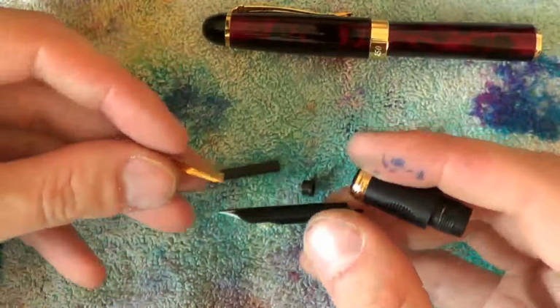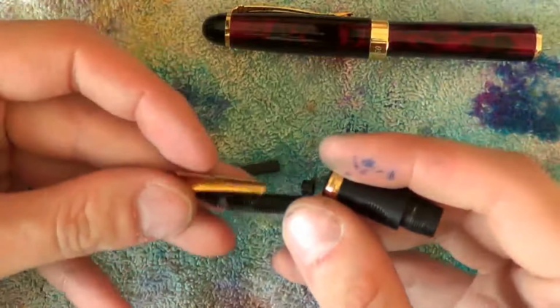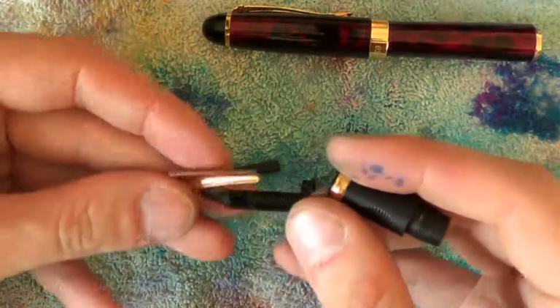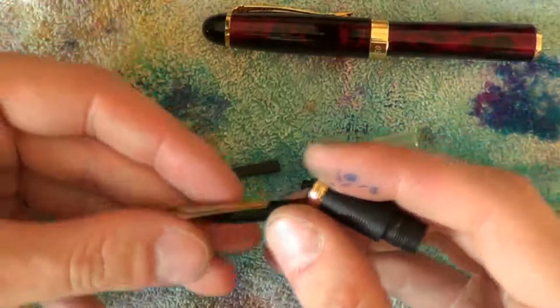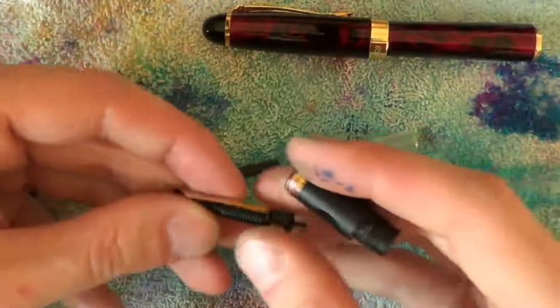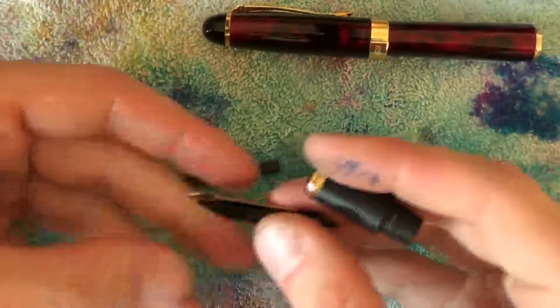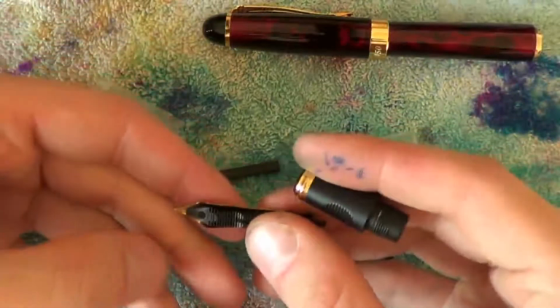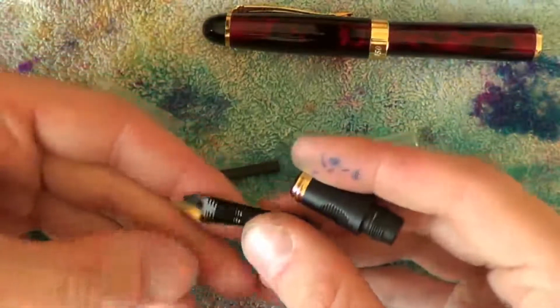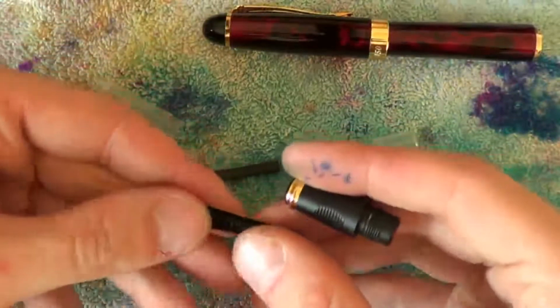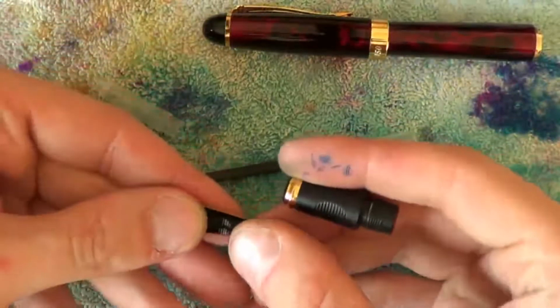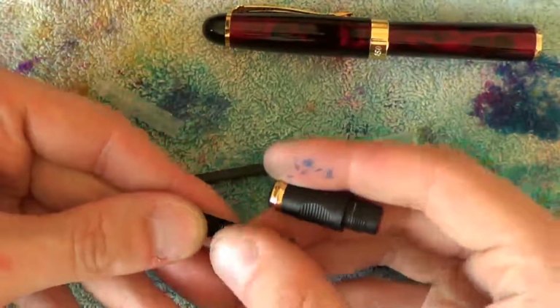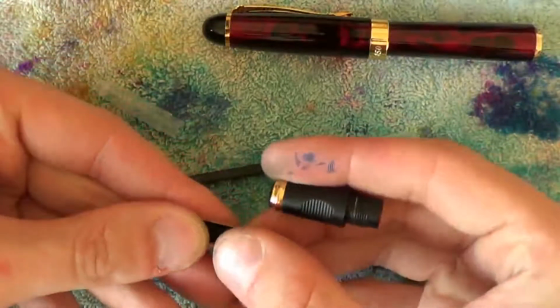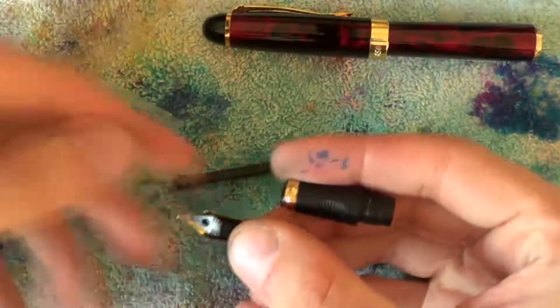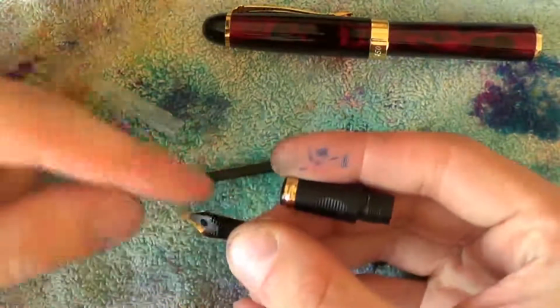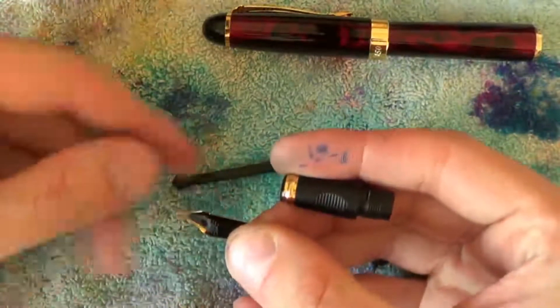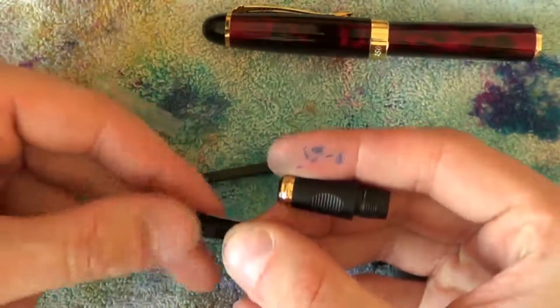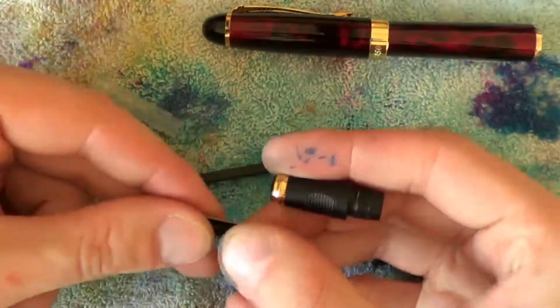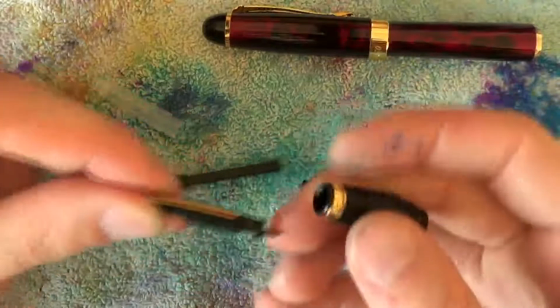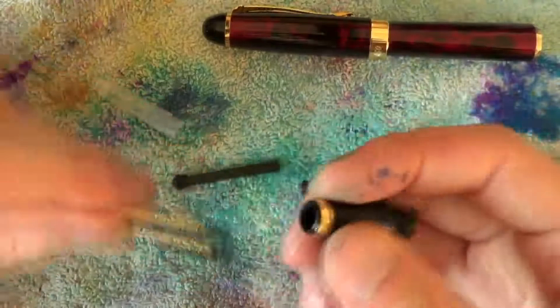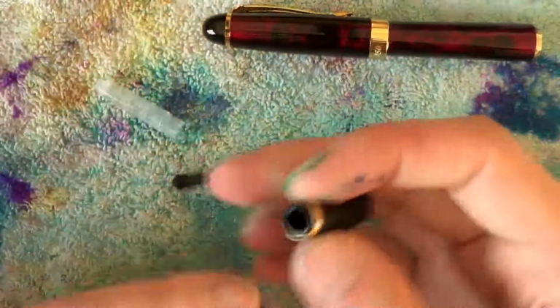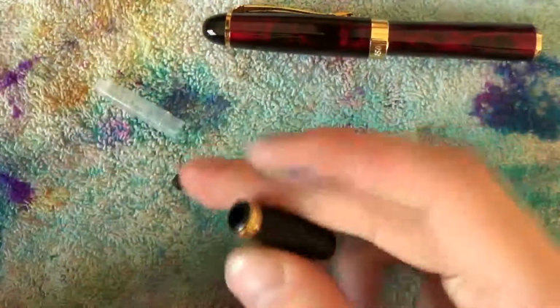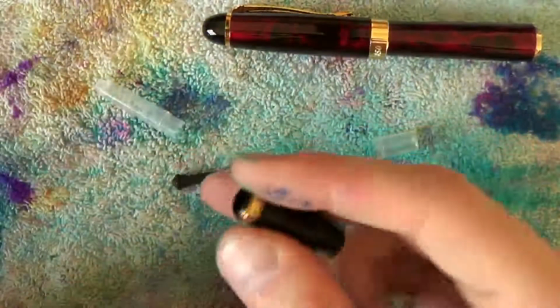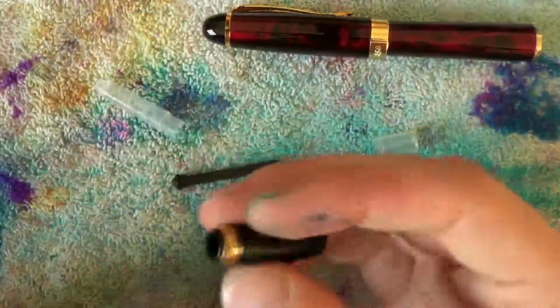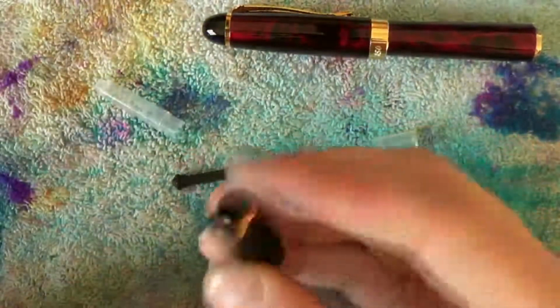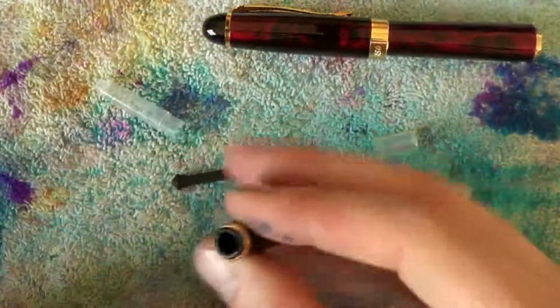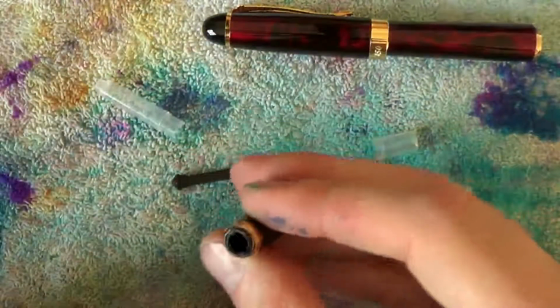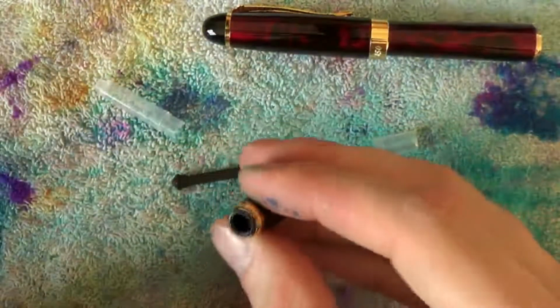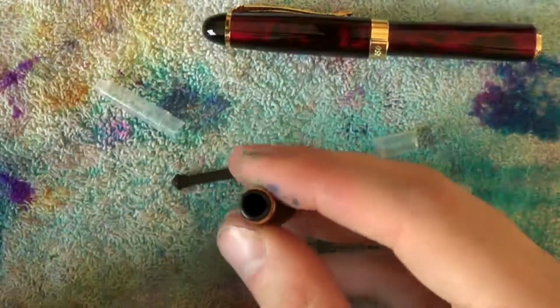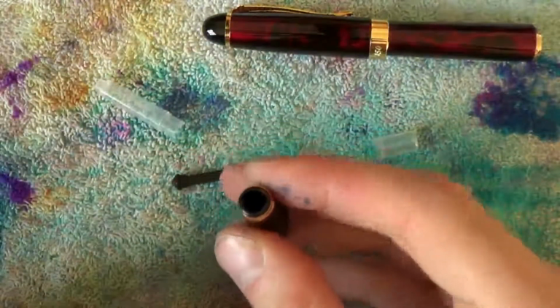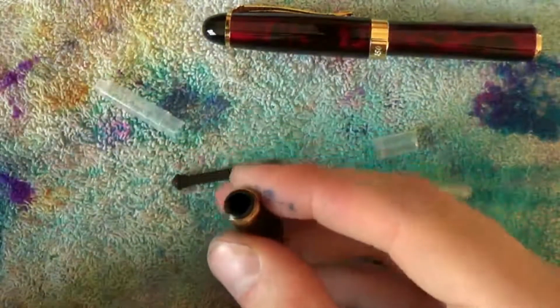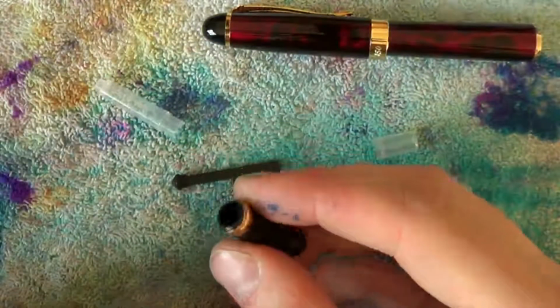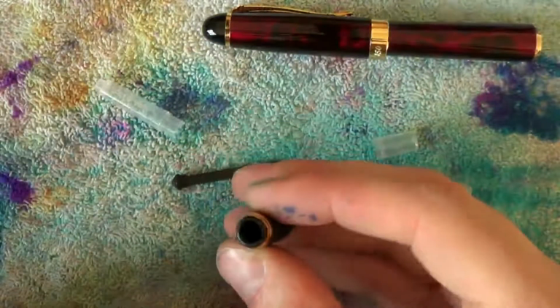Once you are satisfied, put them back together by roughly aligning the nib and feed. Notice how there is a specific shape to the section.